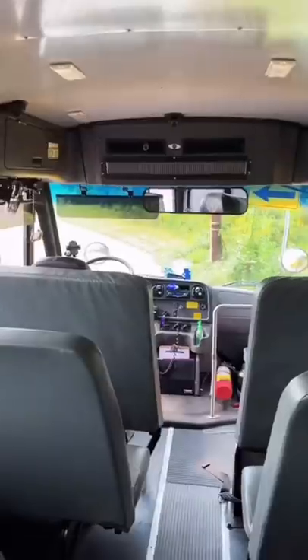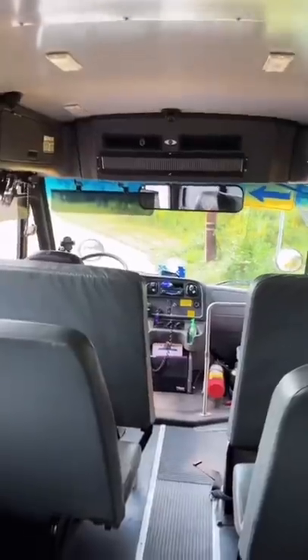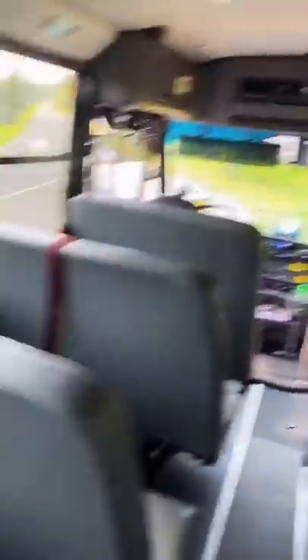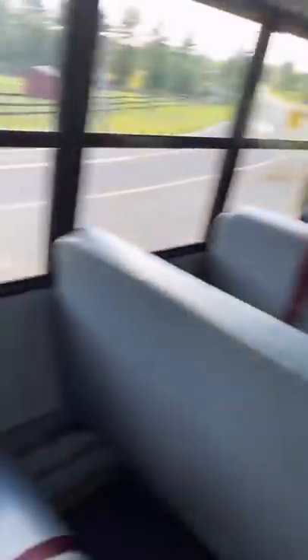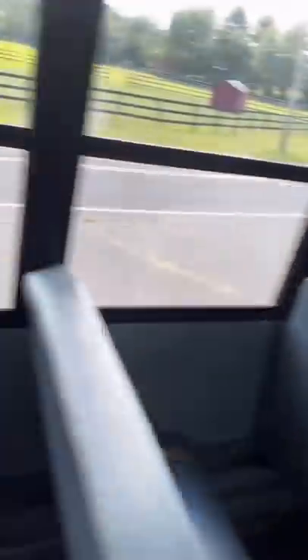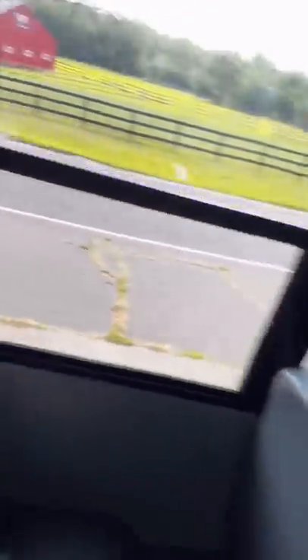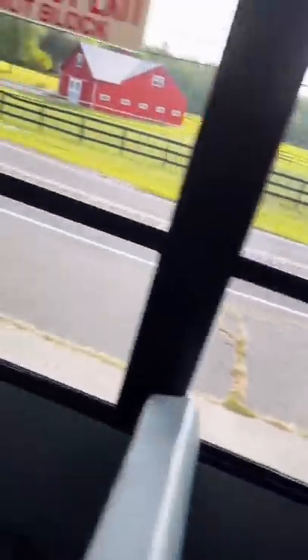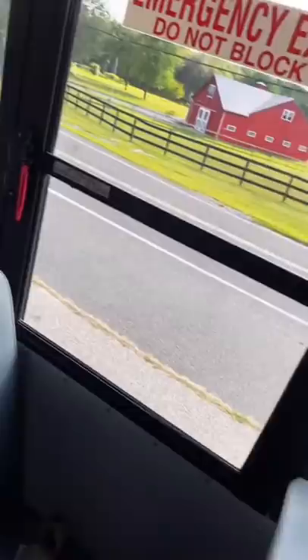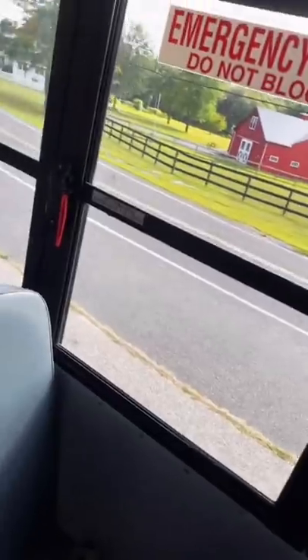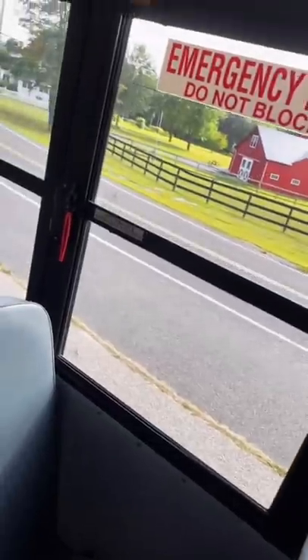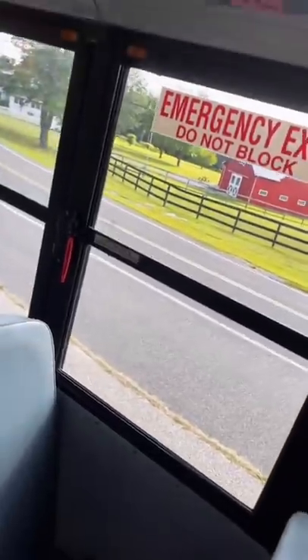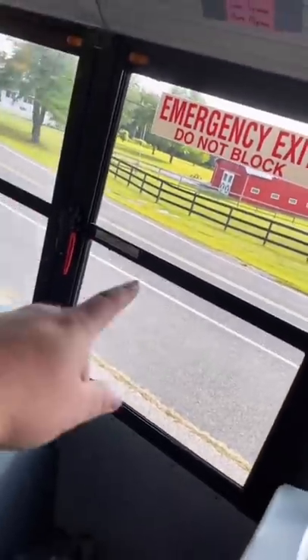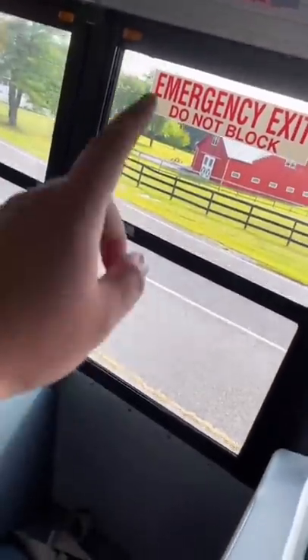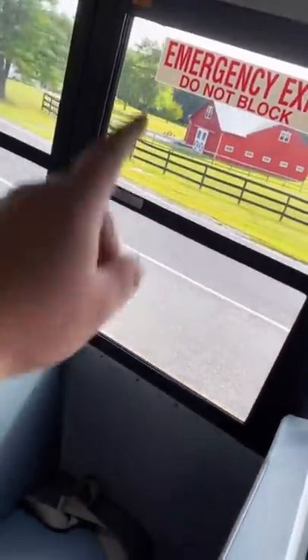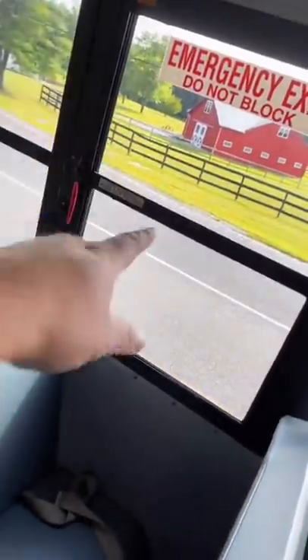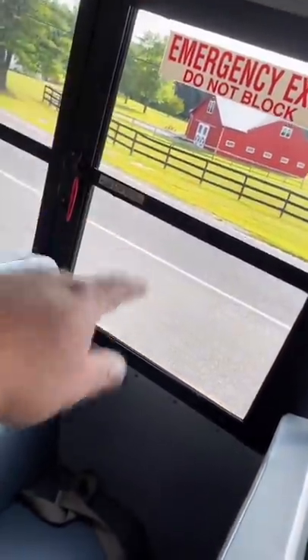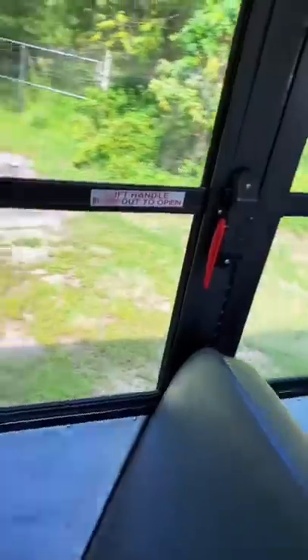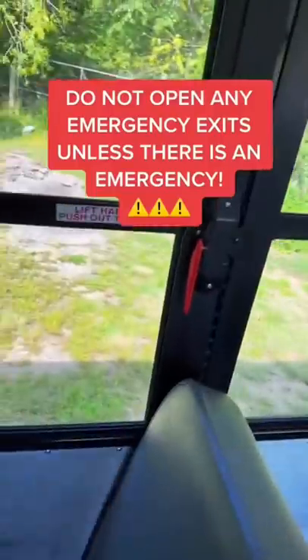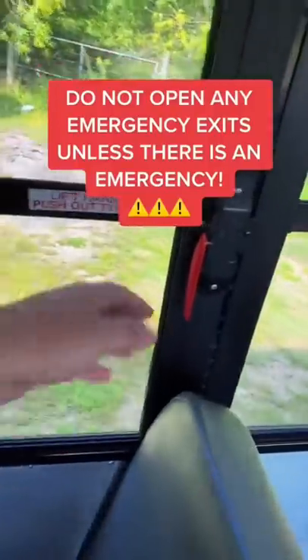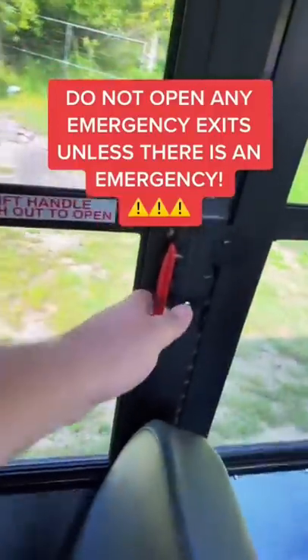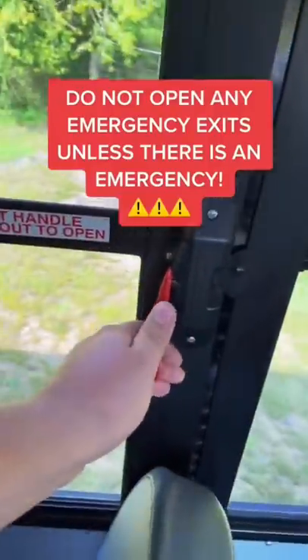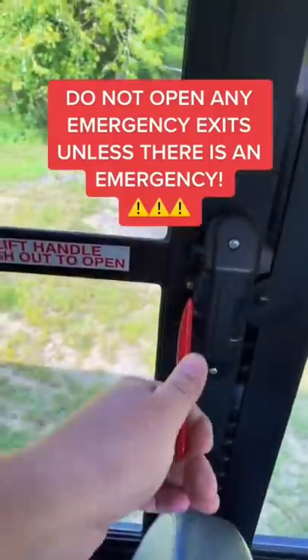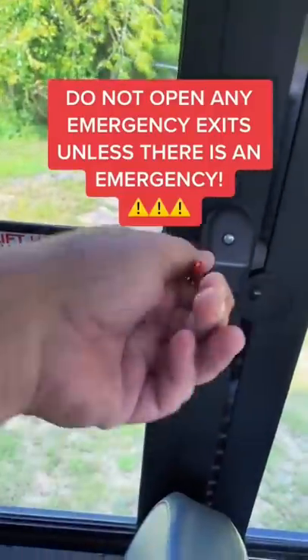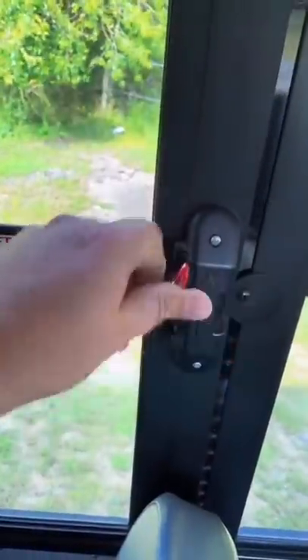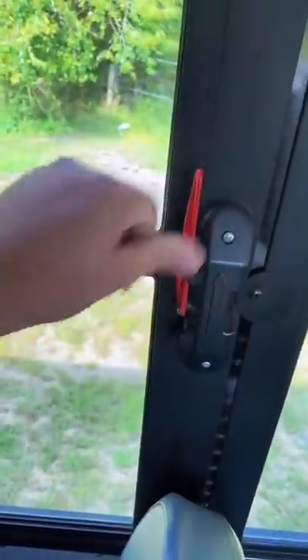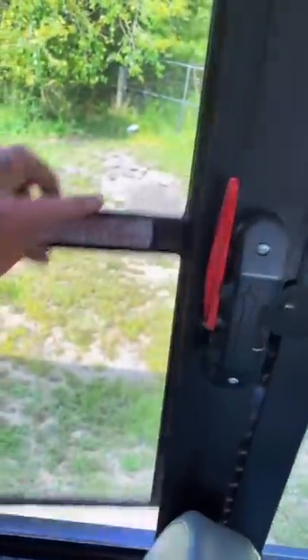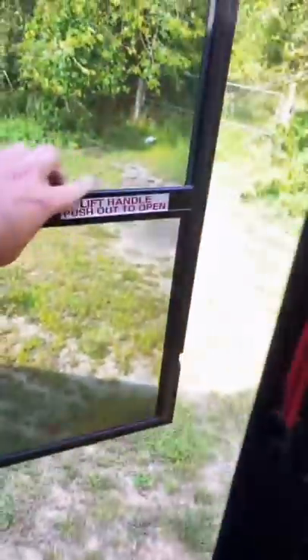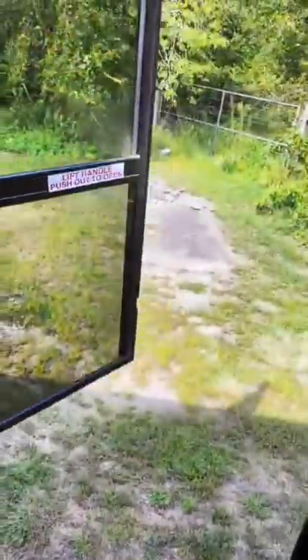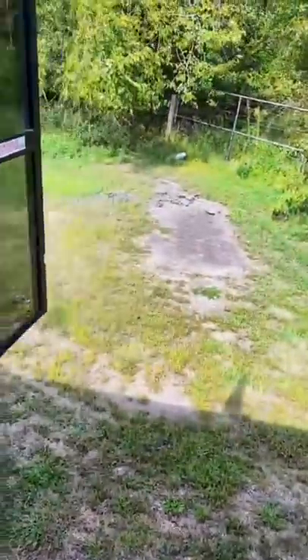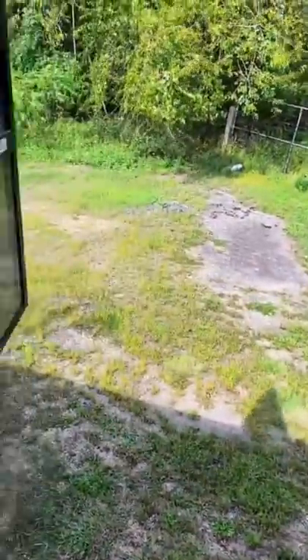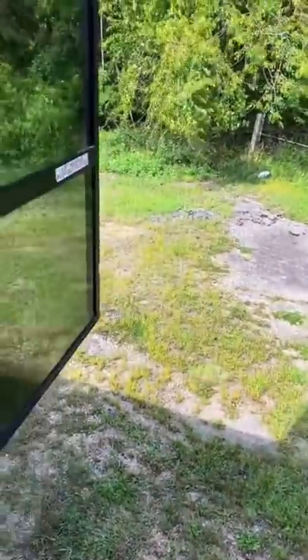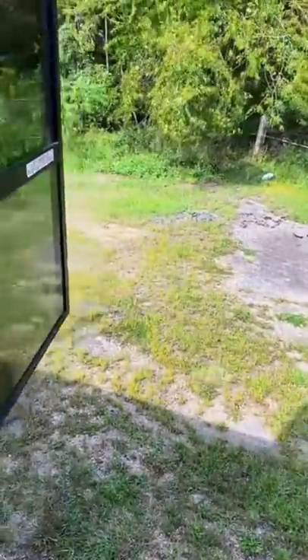Today I'm going to show you guys what the emergency windows look like on a Thomas C2 and how they work. So to open the emergency window, you grab this, you lift the handle, and you push open. That's it.